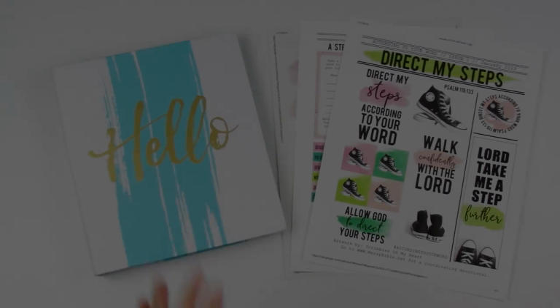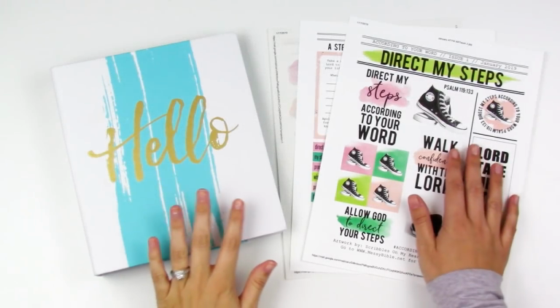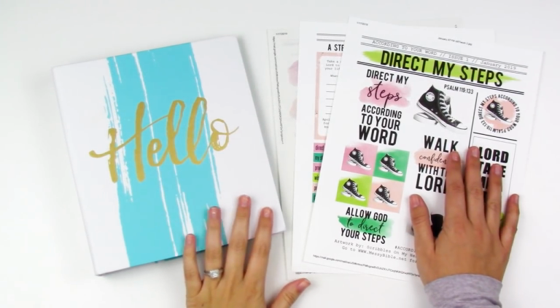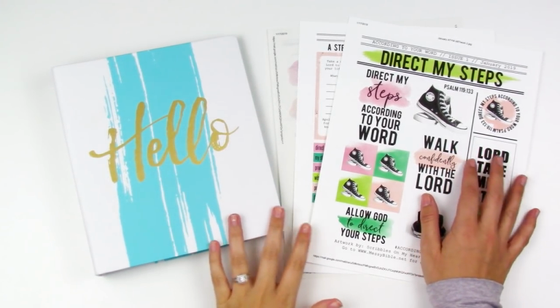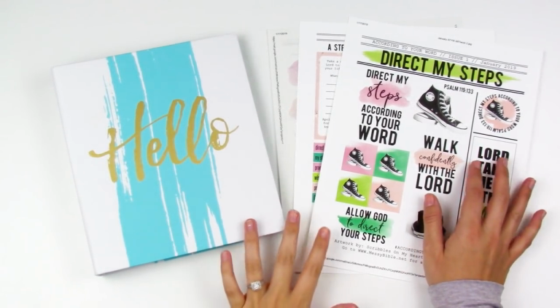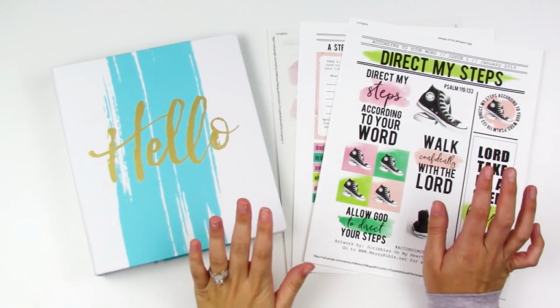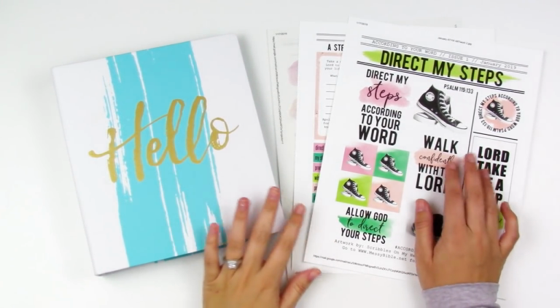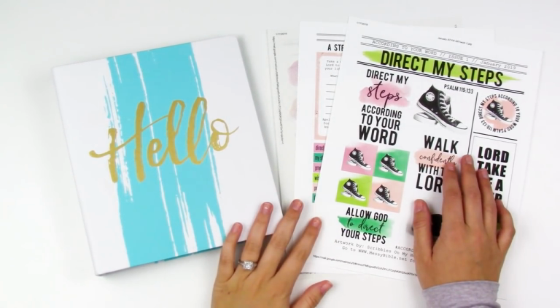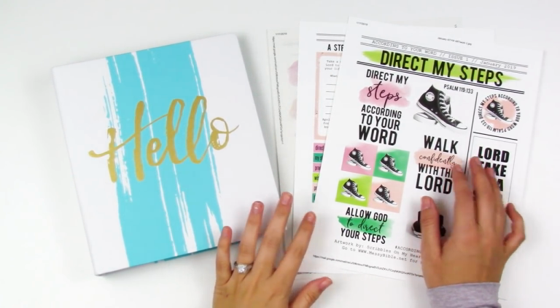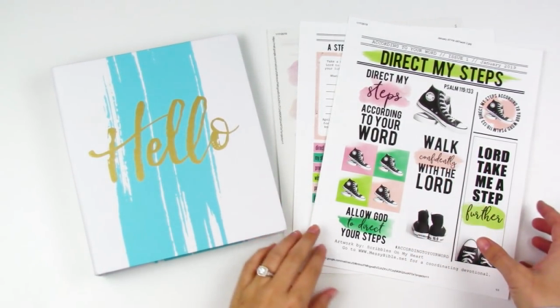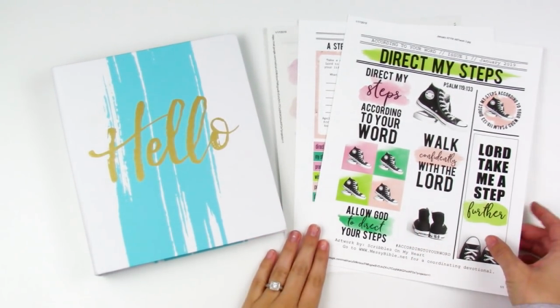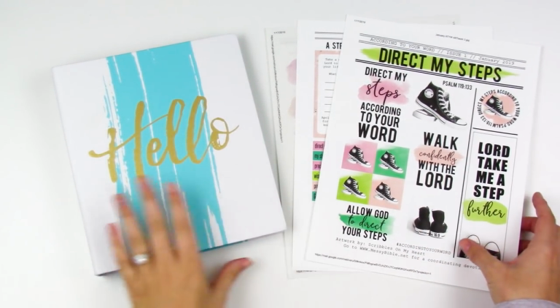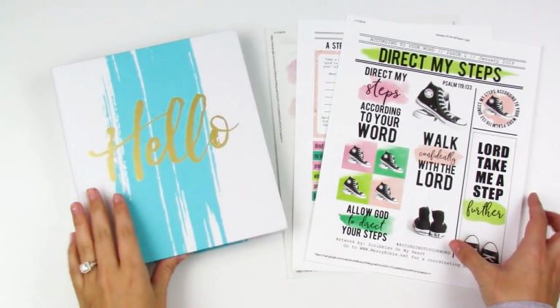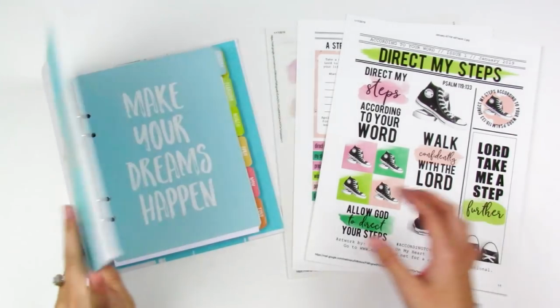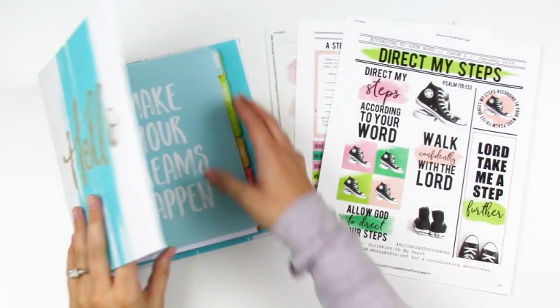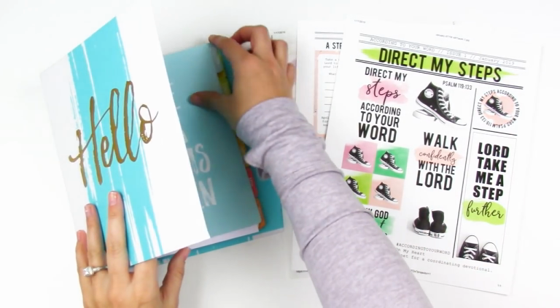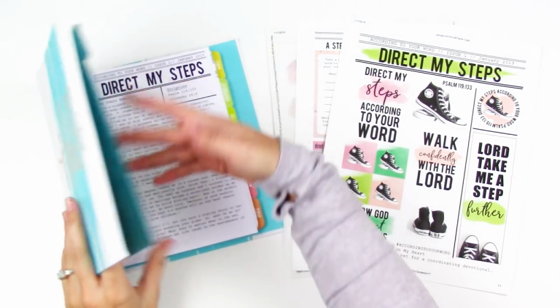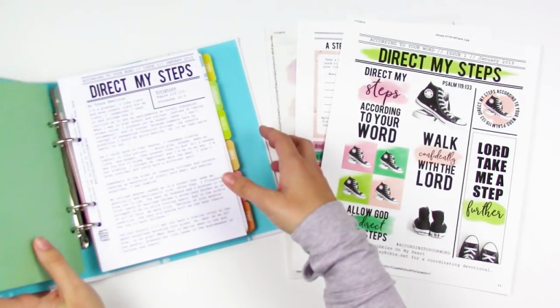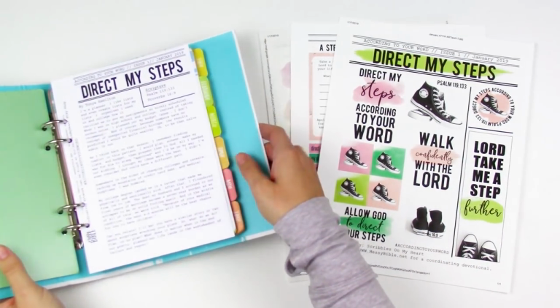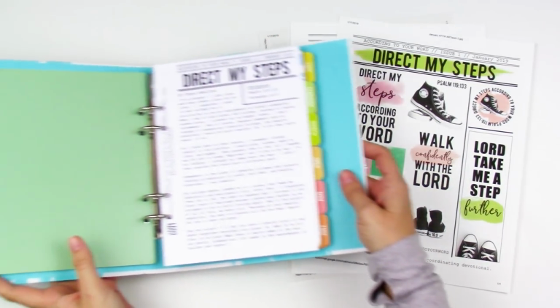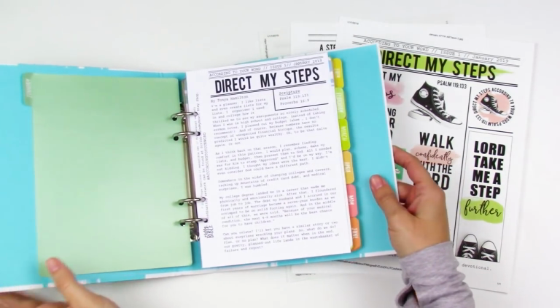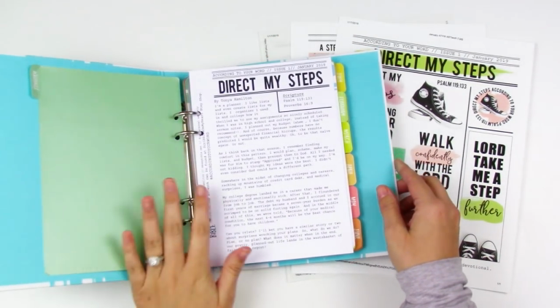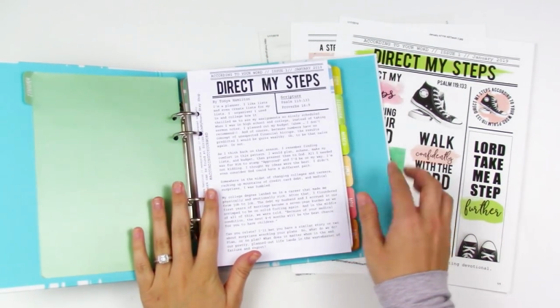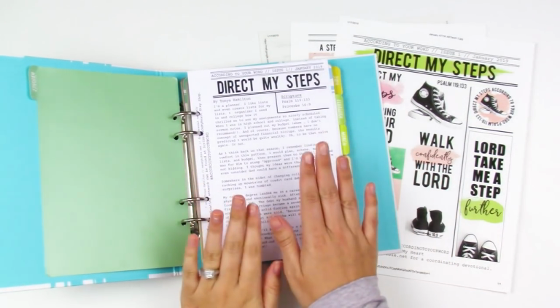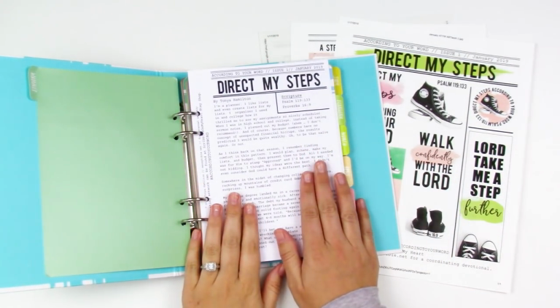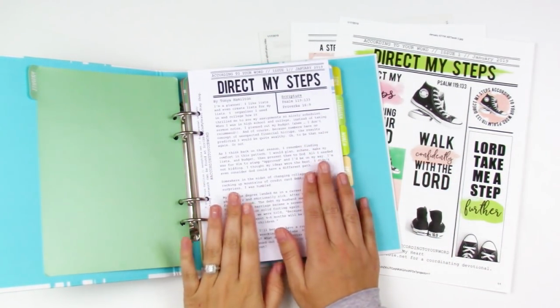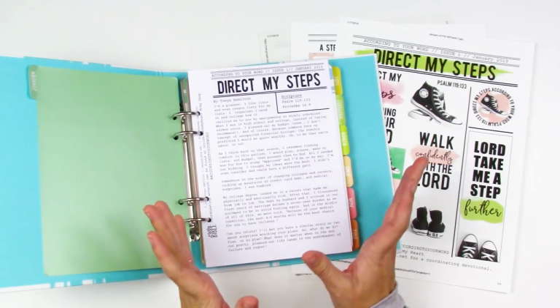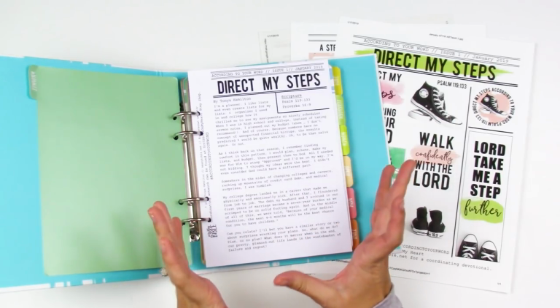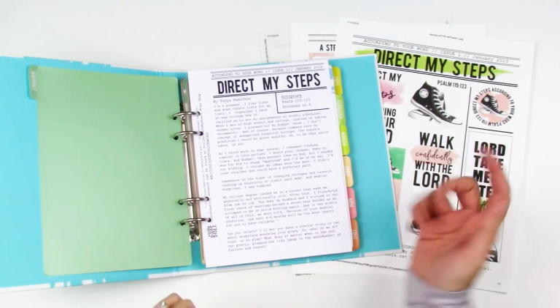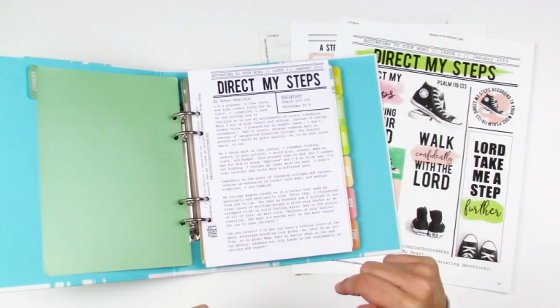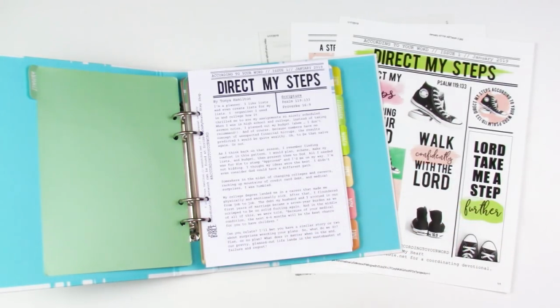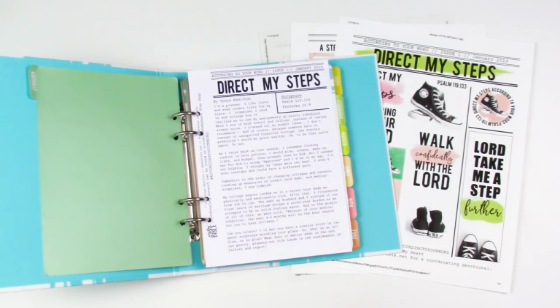Hello everyone, it's Lindsay and today I have something just a little bit different. I have a new monthly devotional from Tanya over at Messy Bible. She has an online shop — I will link that down below.